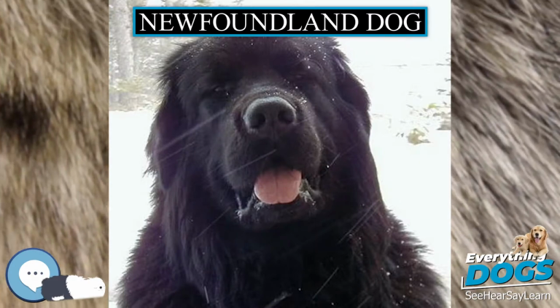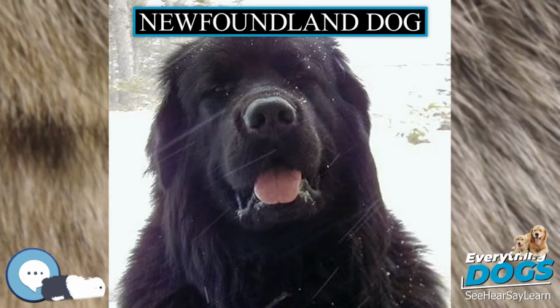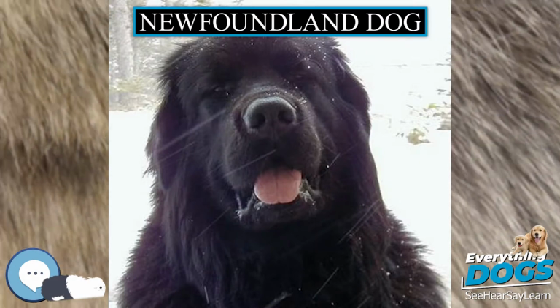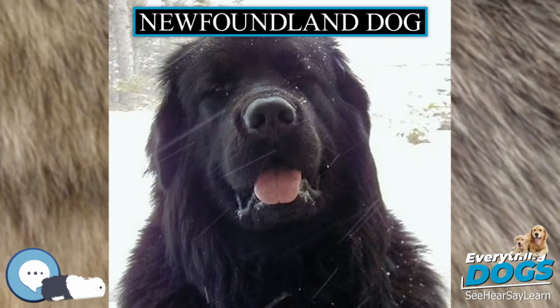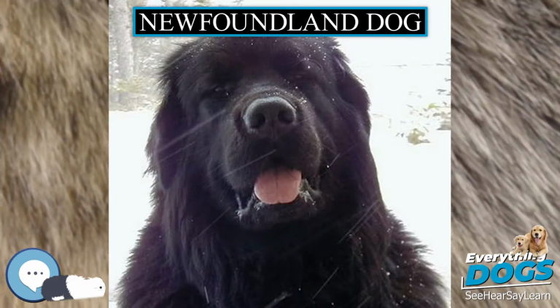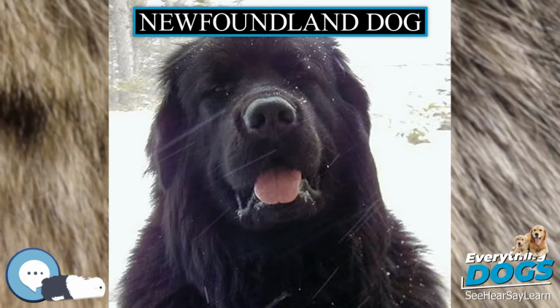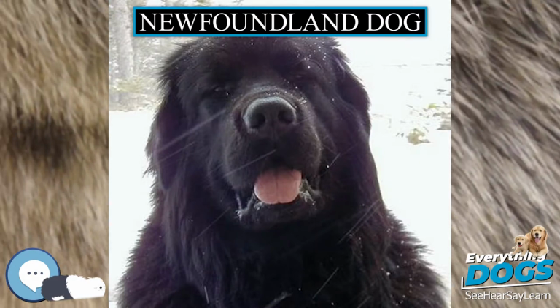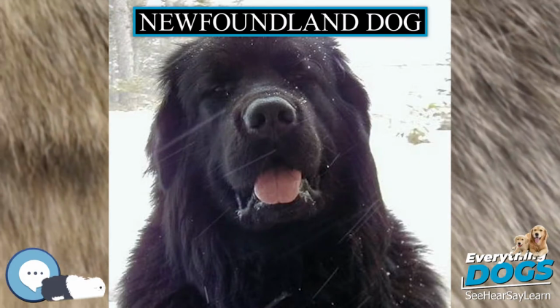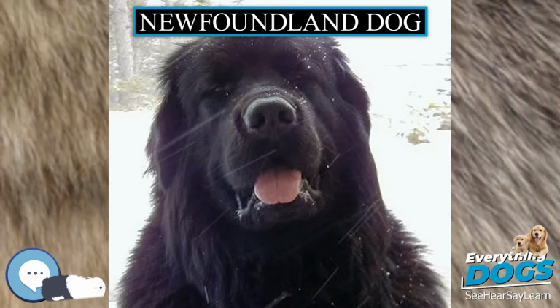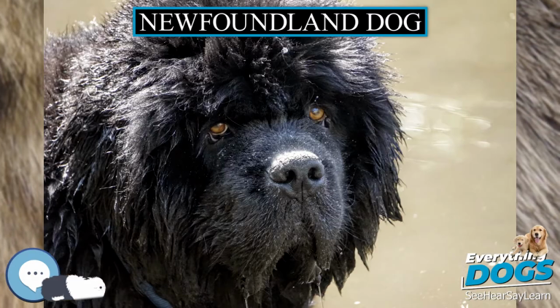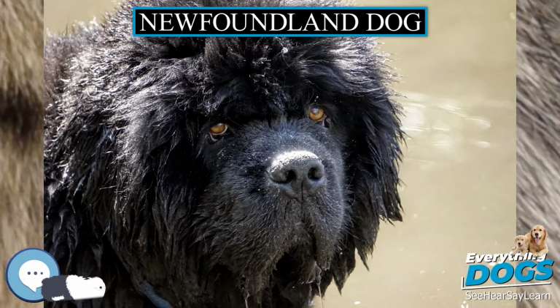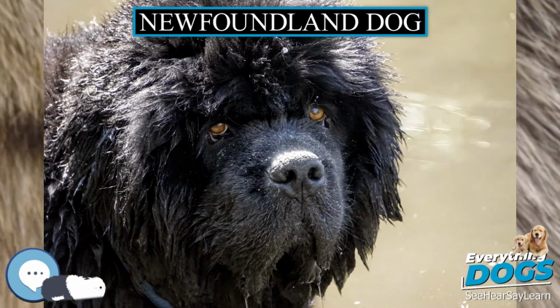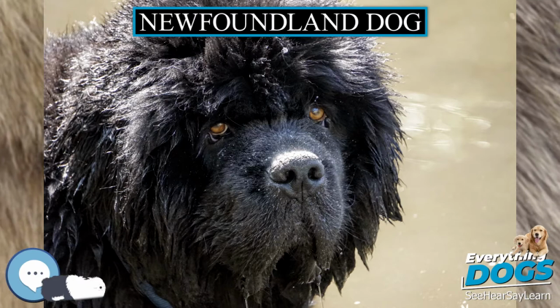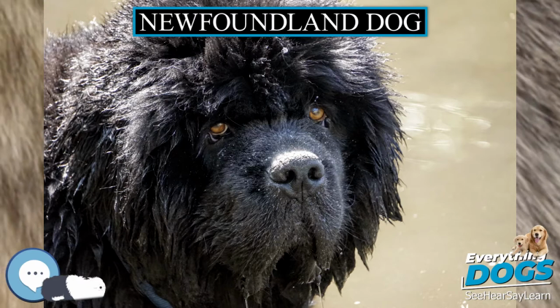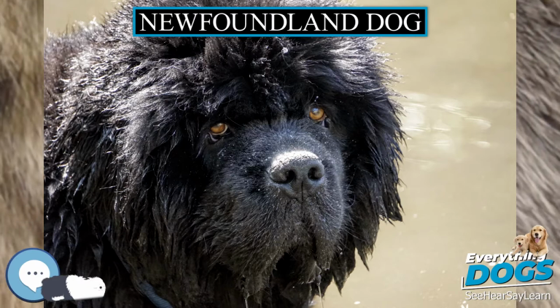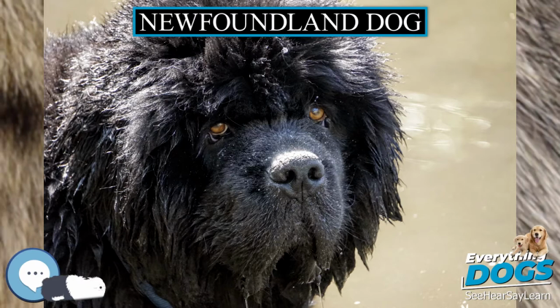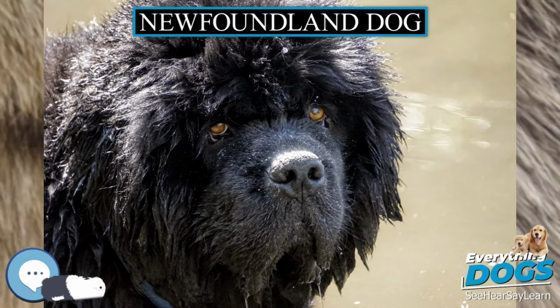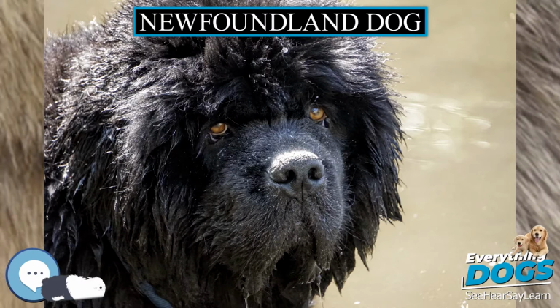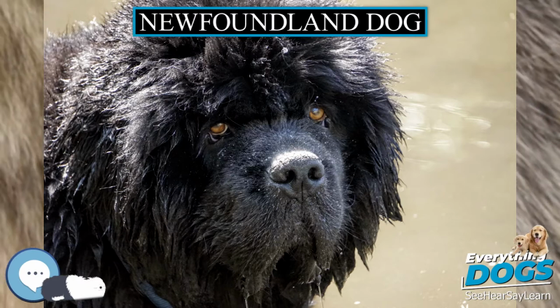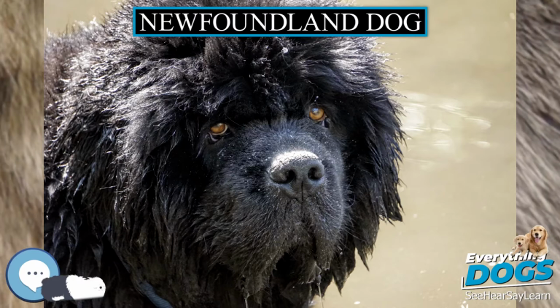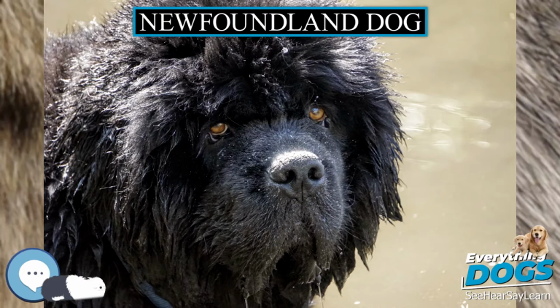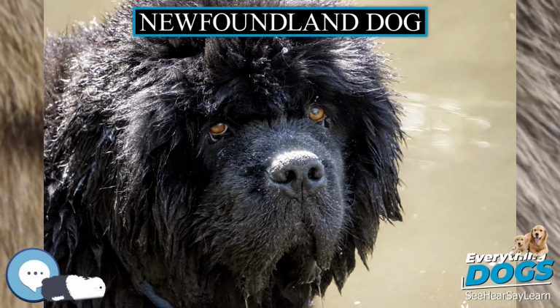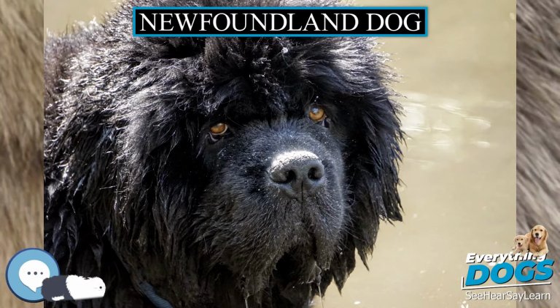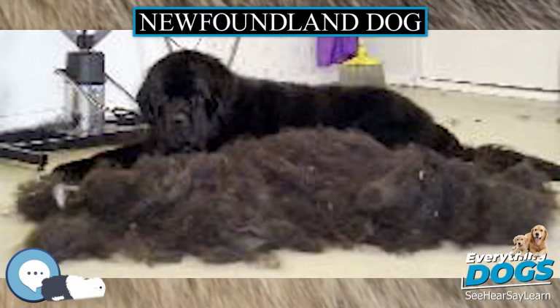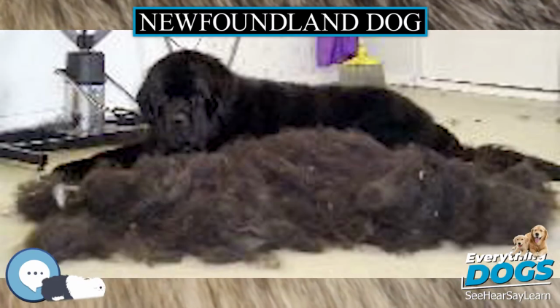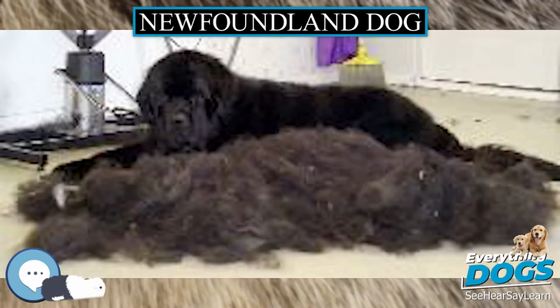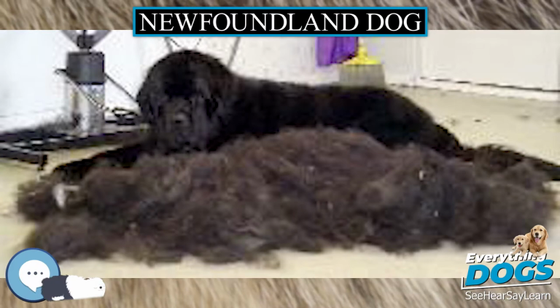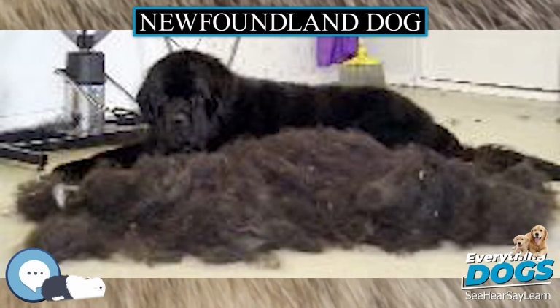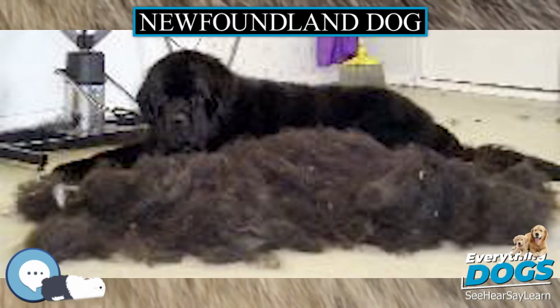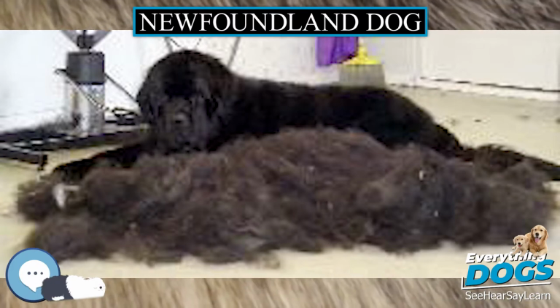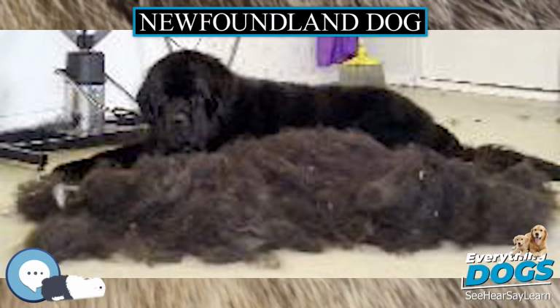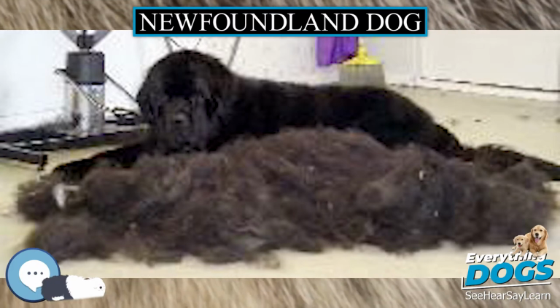It is similar to having a heart attack. It is common that Newfs live to be 8 to 10 years of age; 10 years is a commonly cited life expectancy. But Newfoundlands can live up to 15 years old.